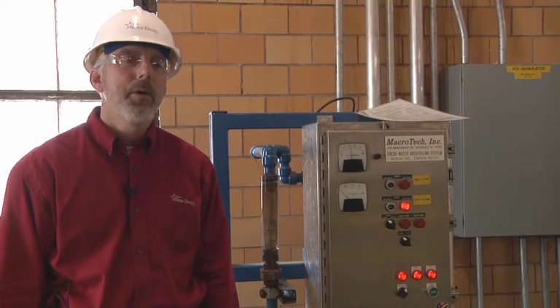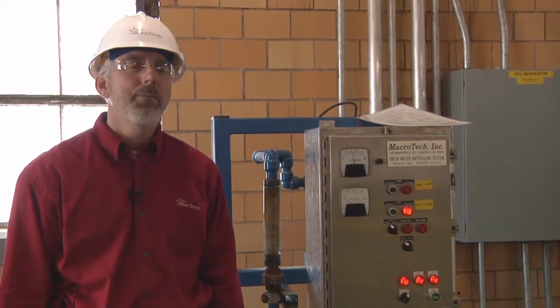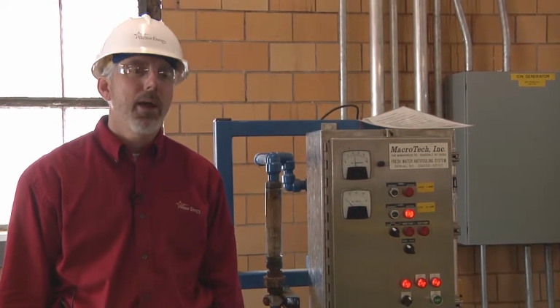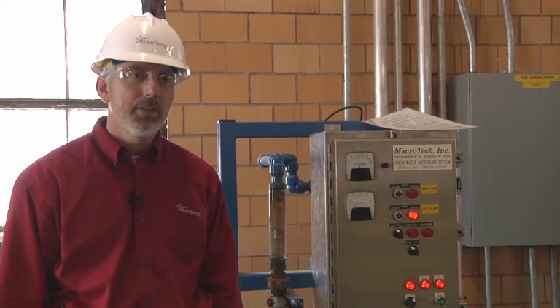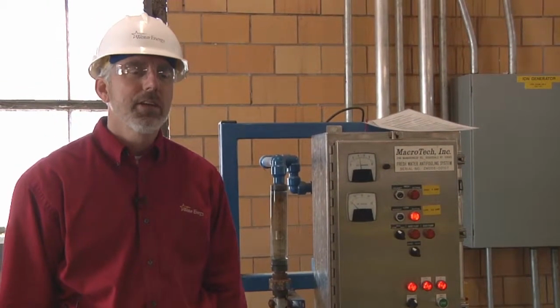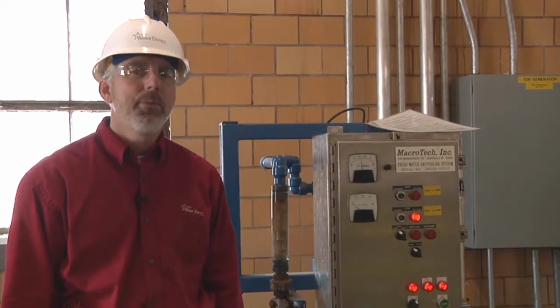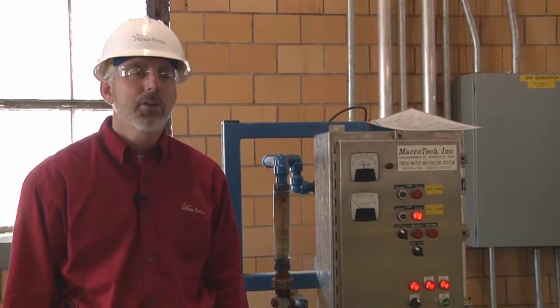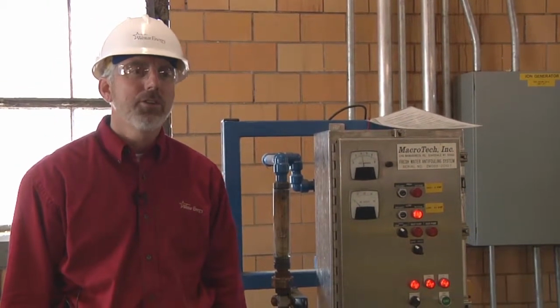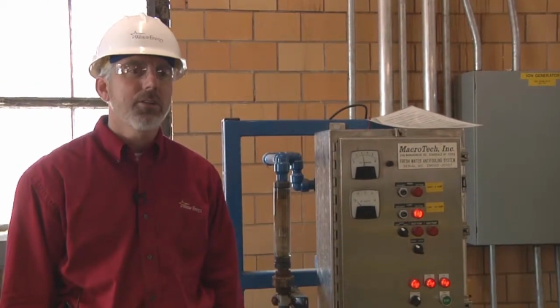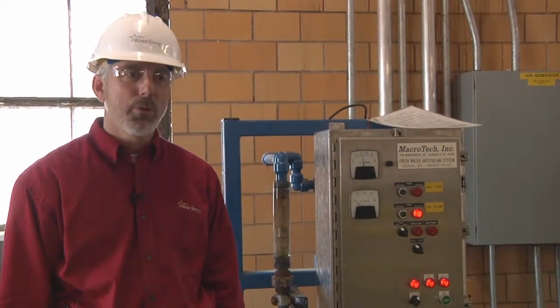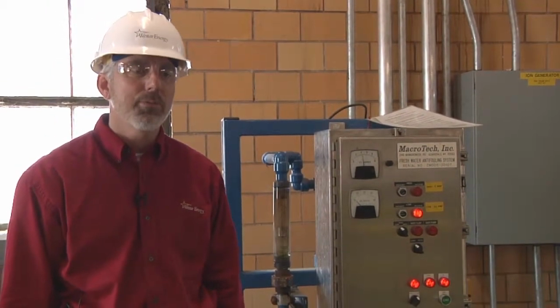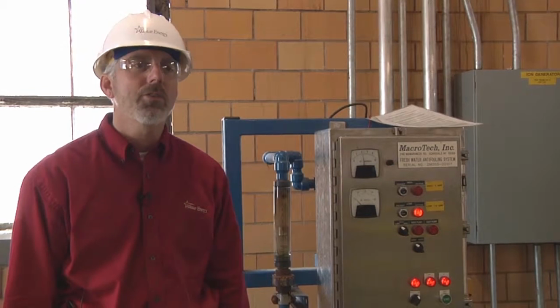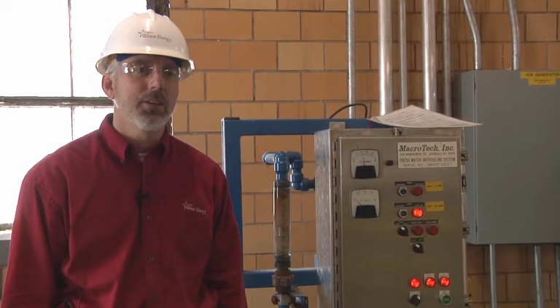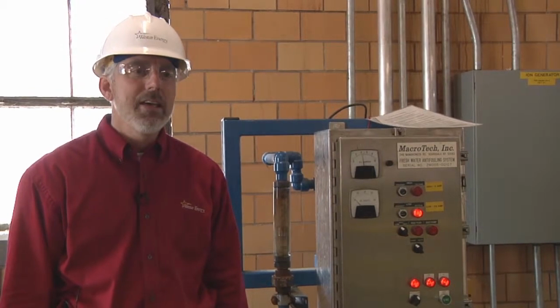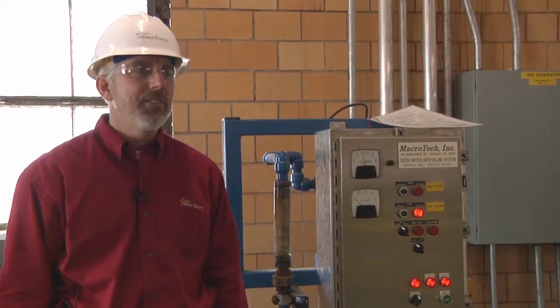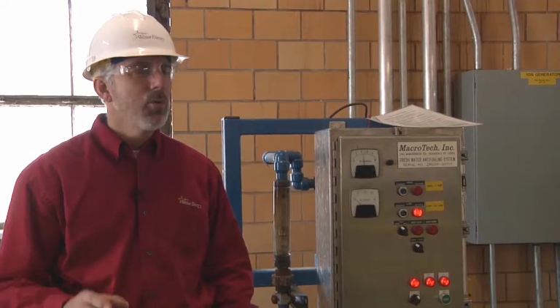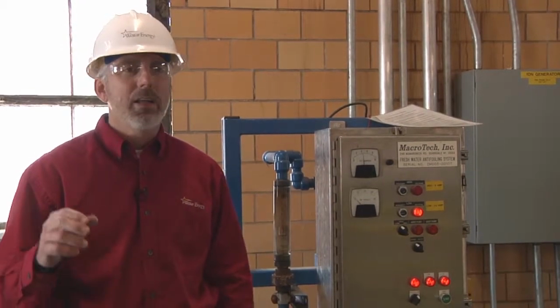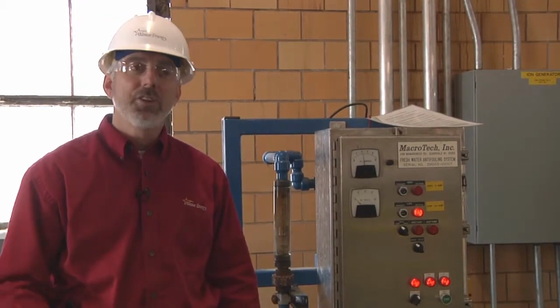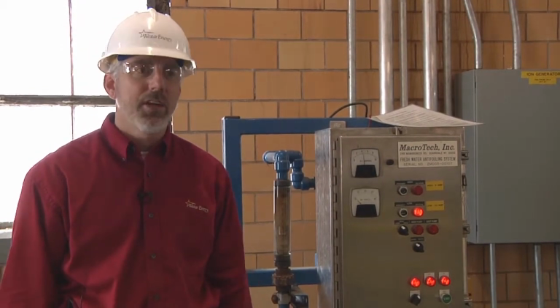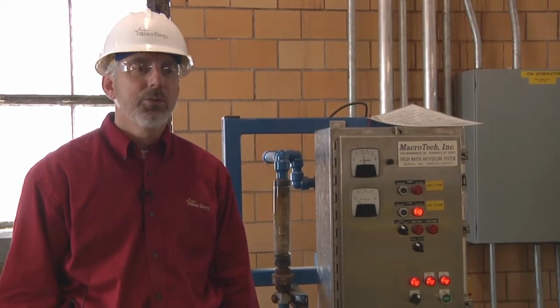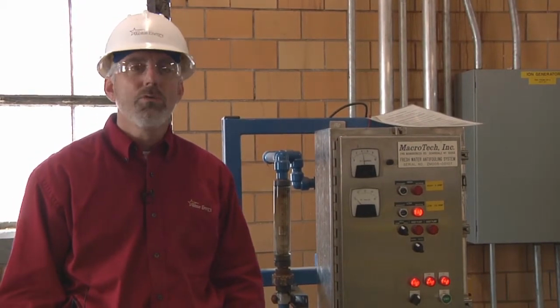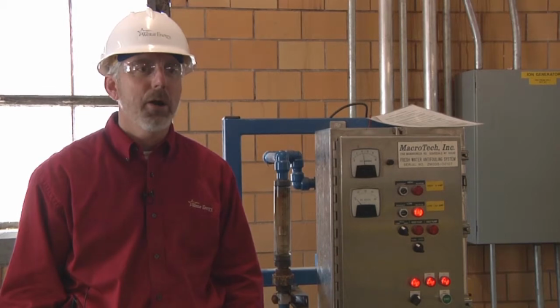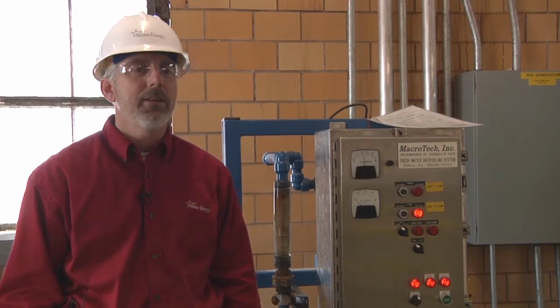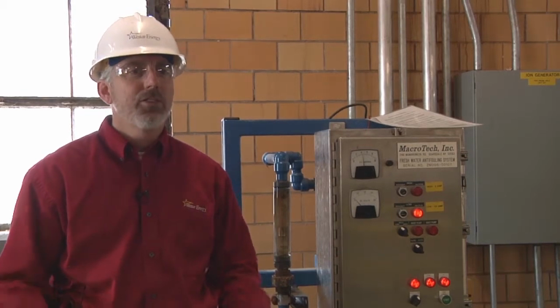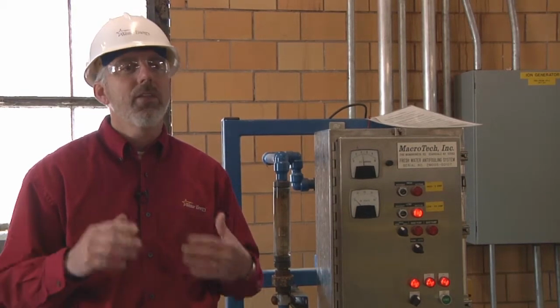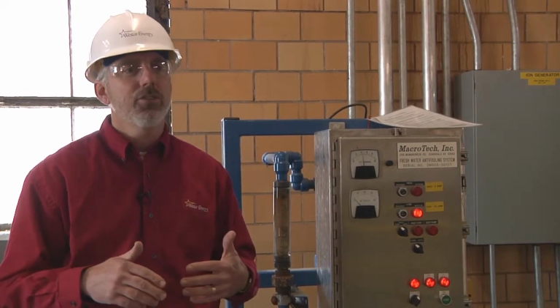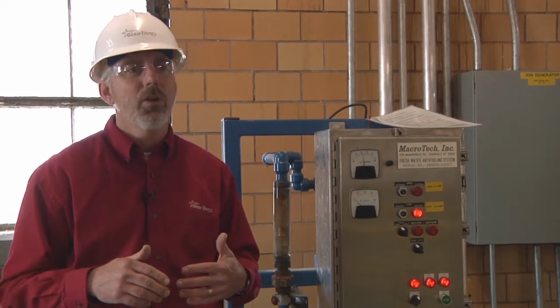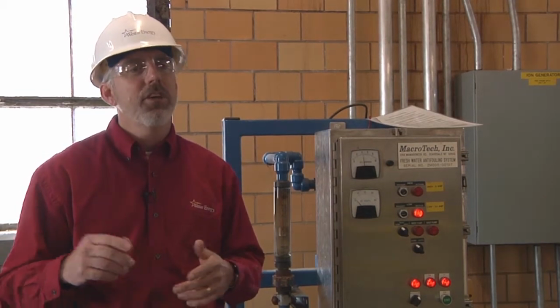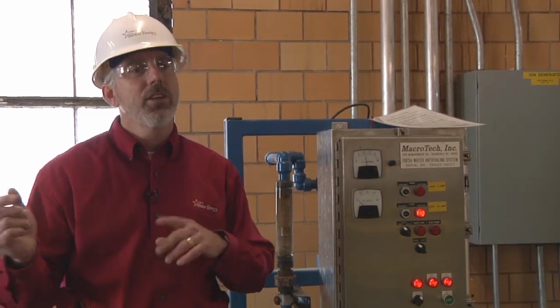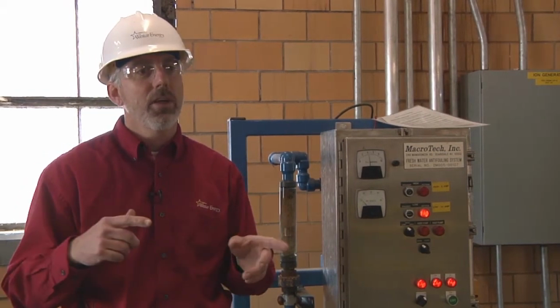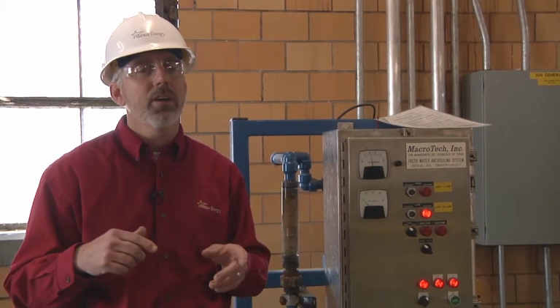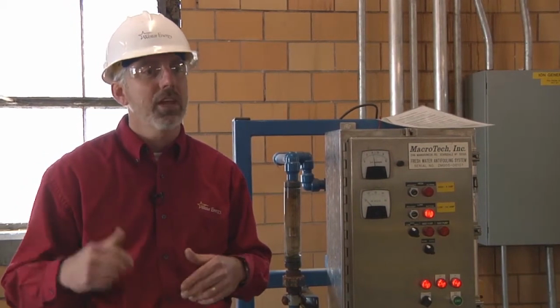My name is Brad Loveless. I'm the director of biology and conservation programs for Westar Energy. Today we're at Lawrence Energy Center, which is a coal-fired power plant situated on the Kansas River just to the north and west of Lawrence, Kansas.